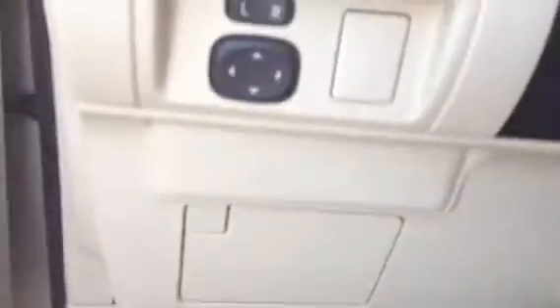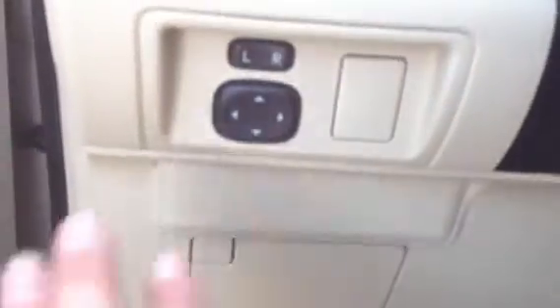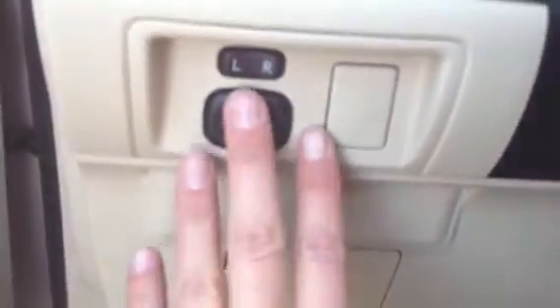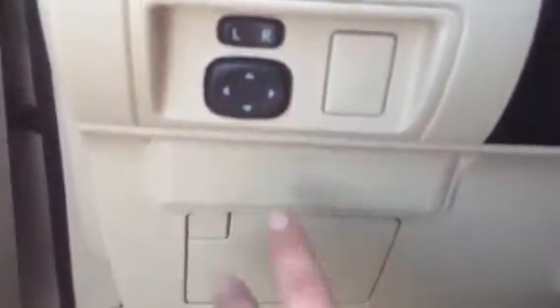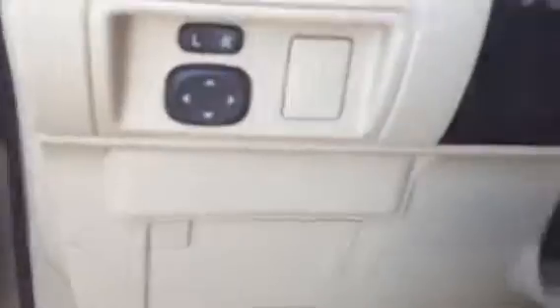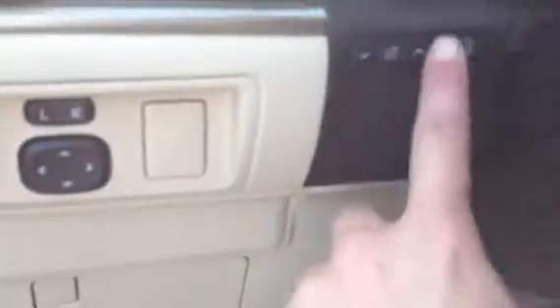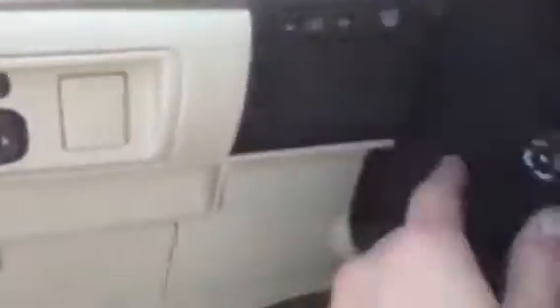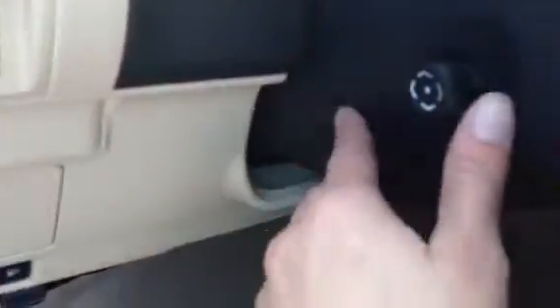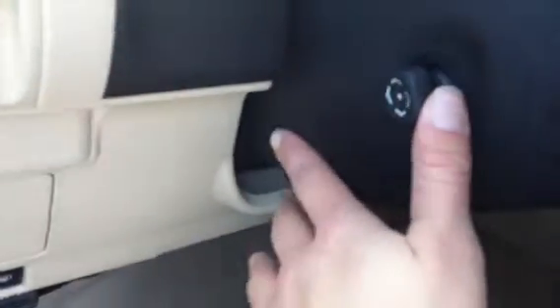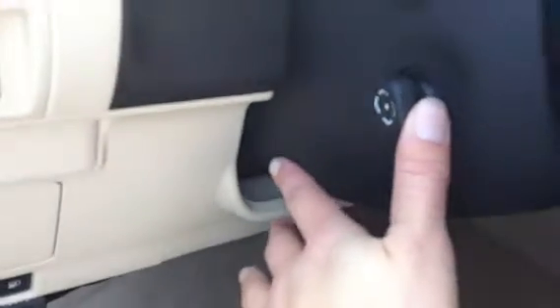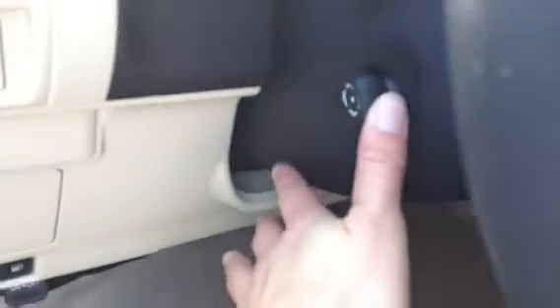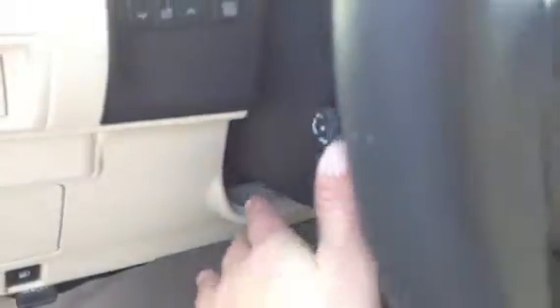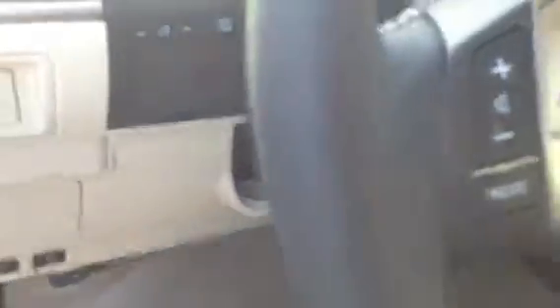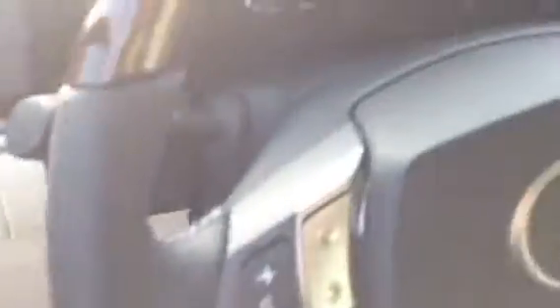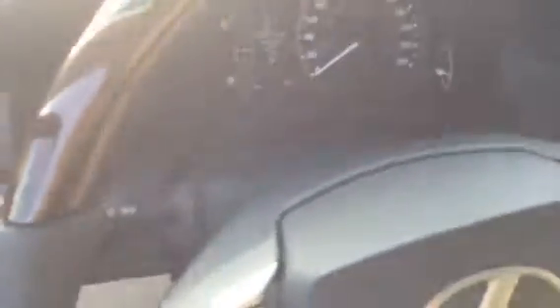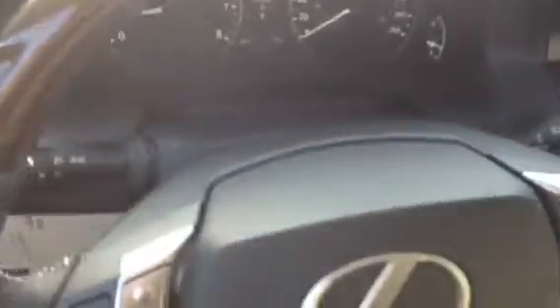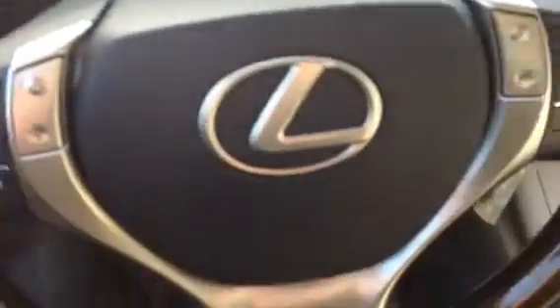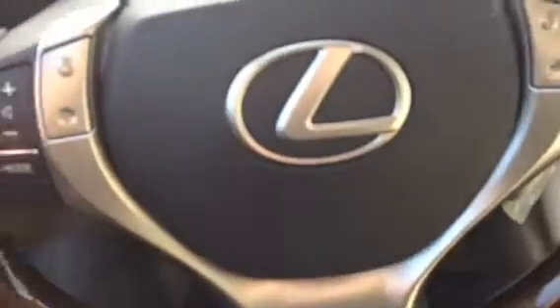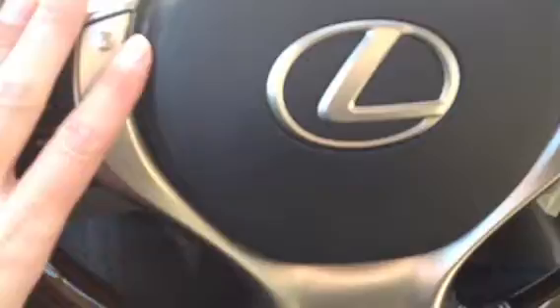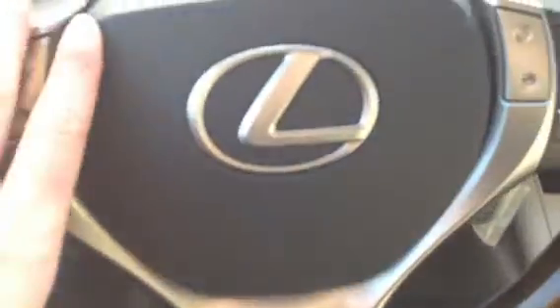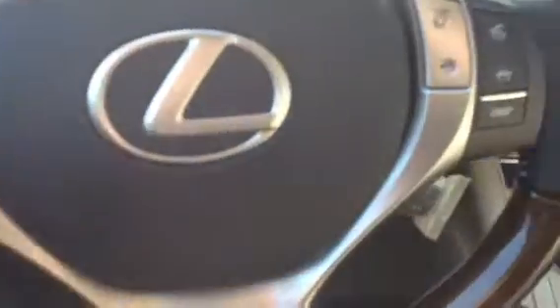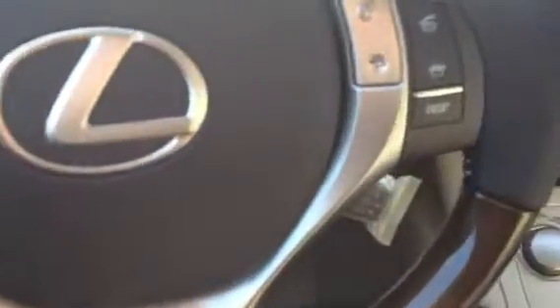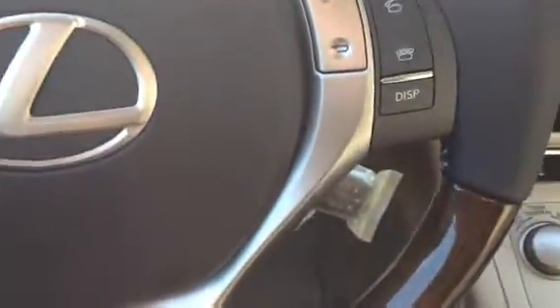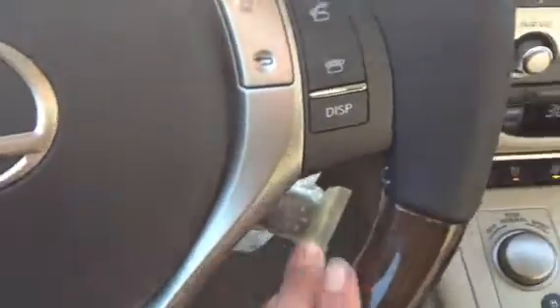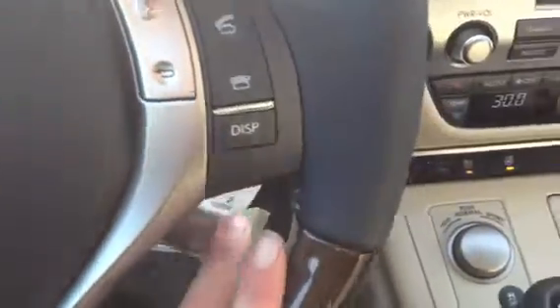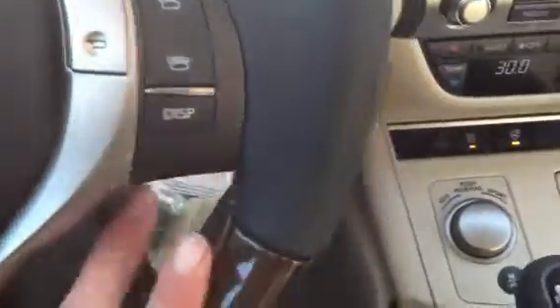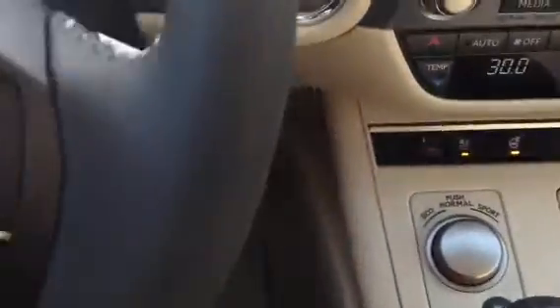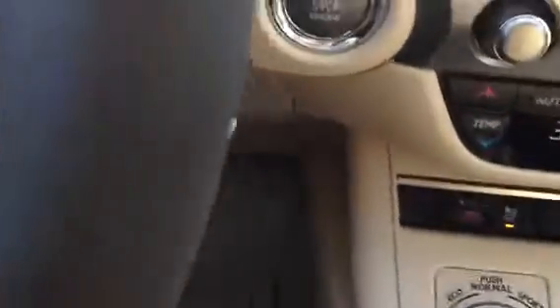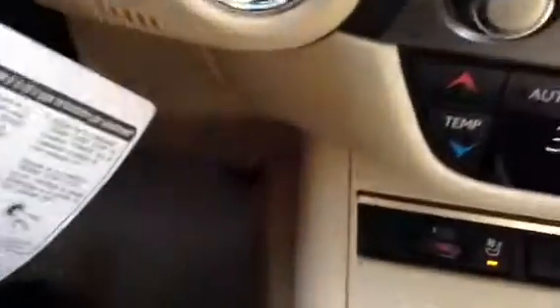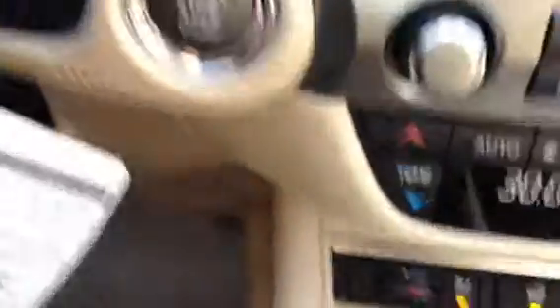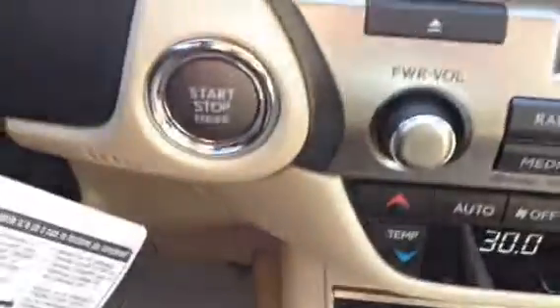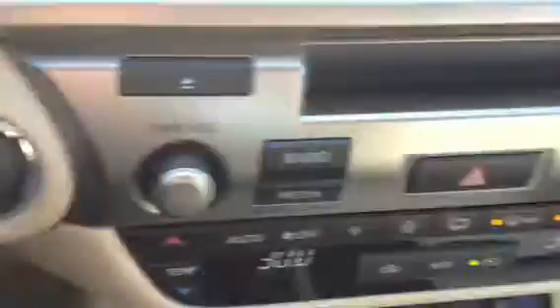Side mirrors are powered. You have a power tilt and telescopic steering wheel which is leather and wood wrapped. On it you have audio controls, hands-free communication, Bluetooth, cruise control, and an engine start and stop button.